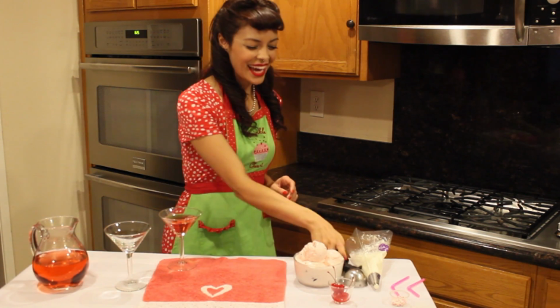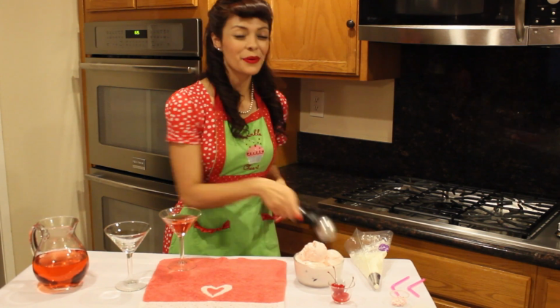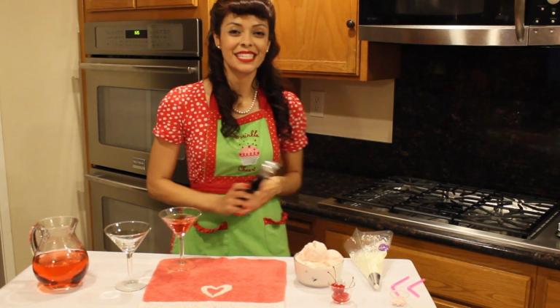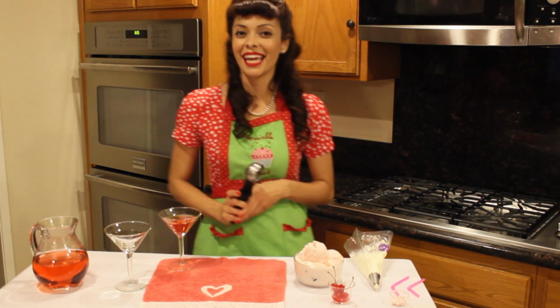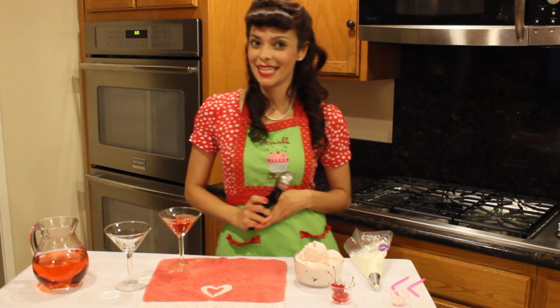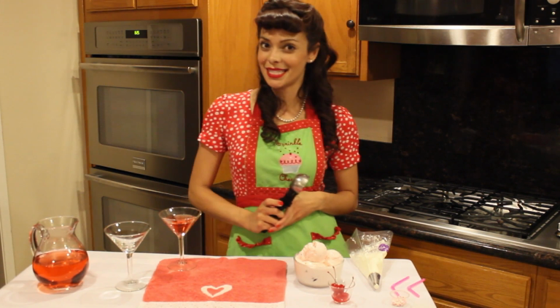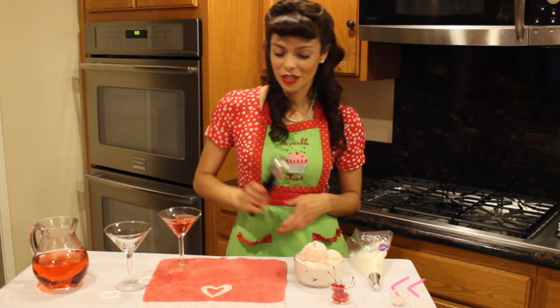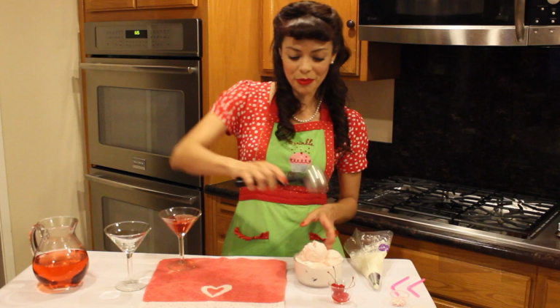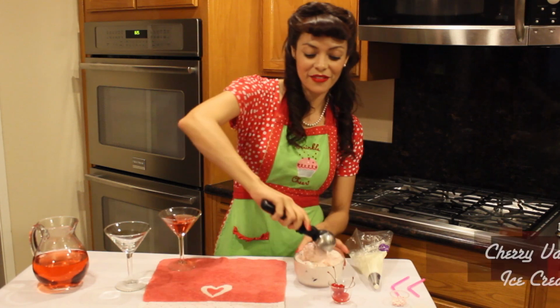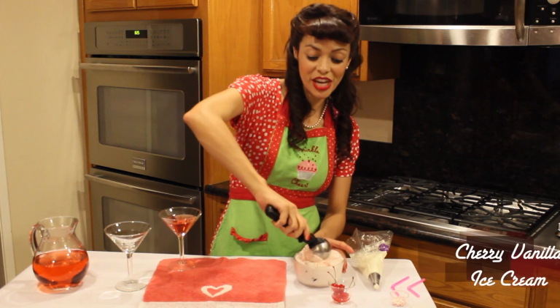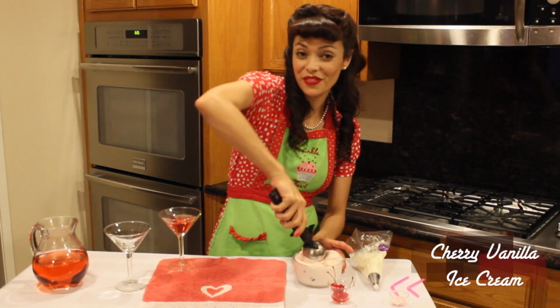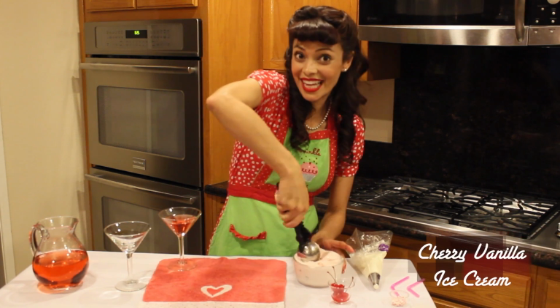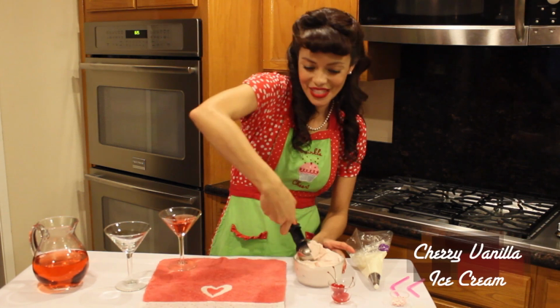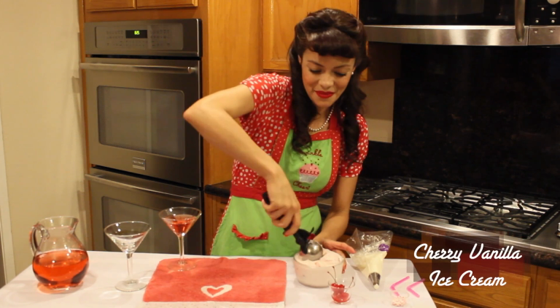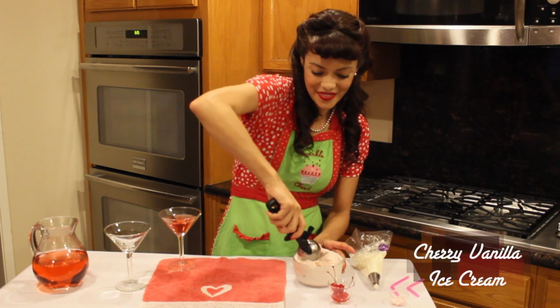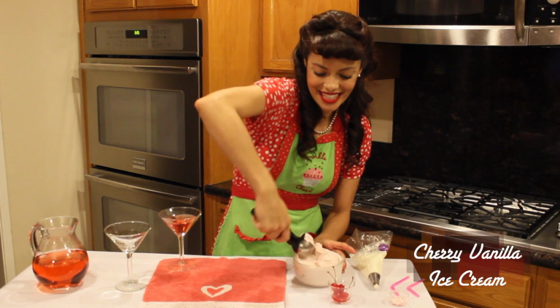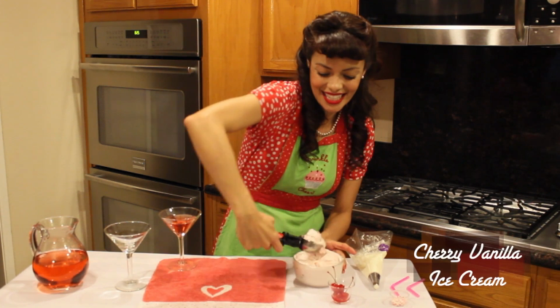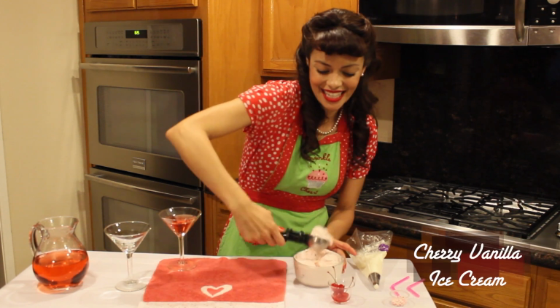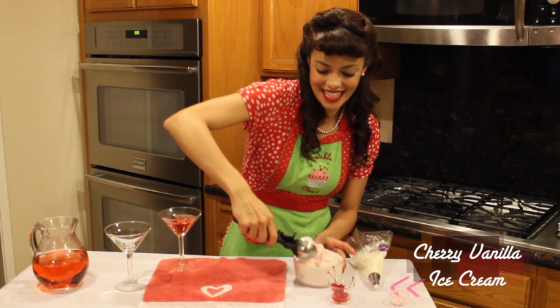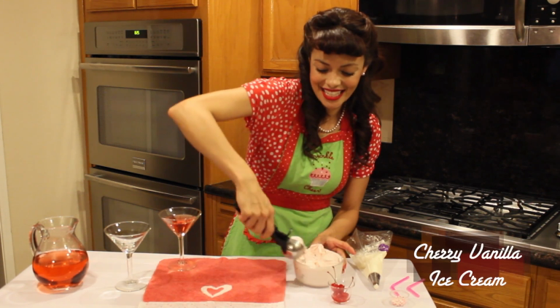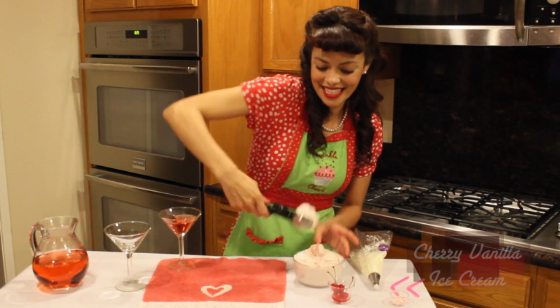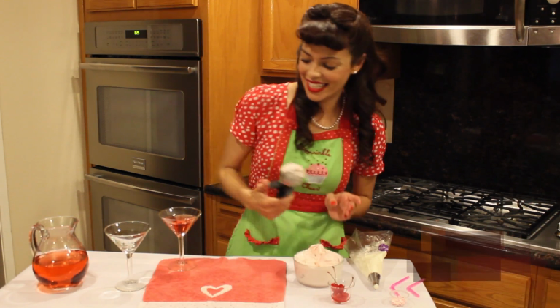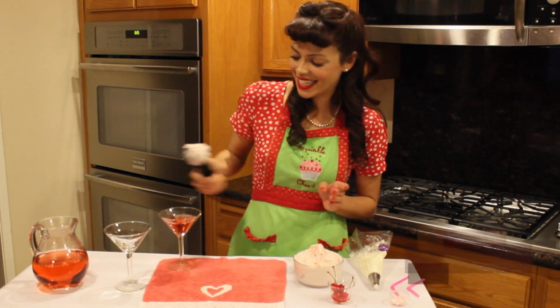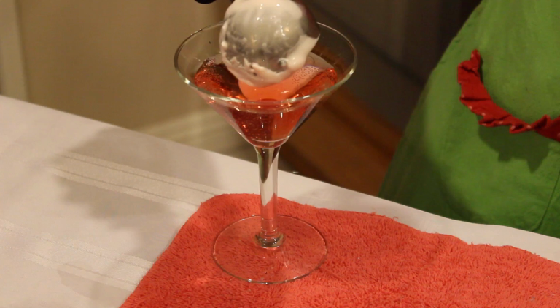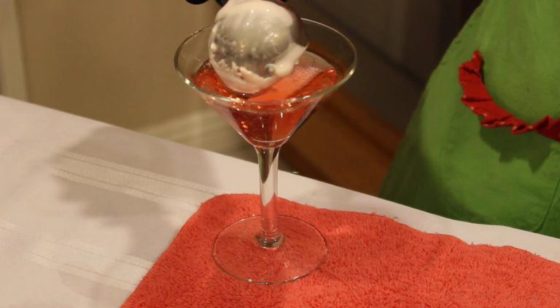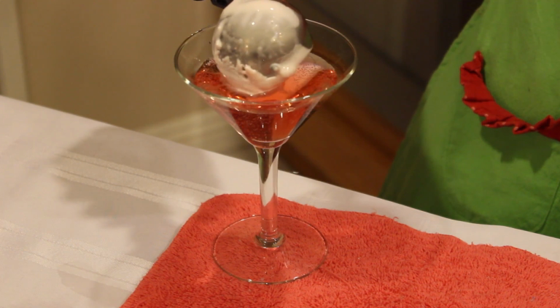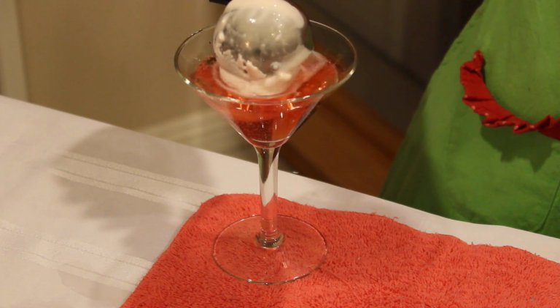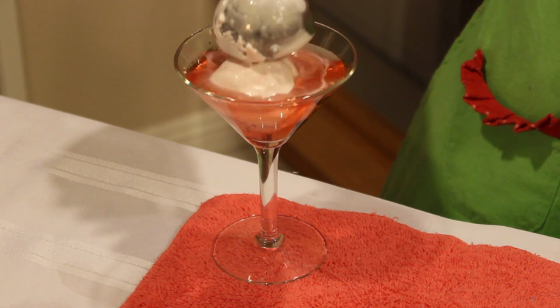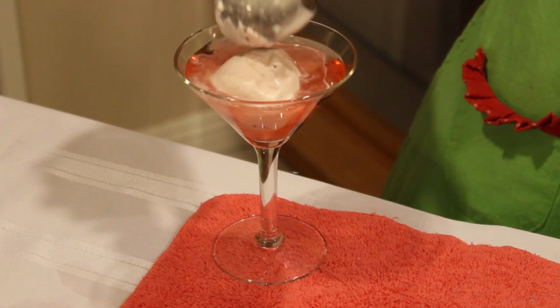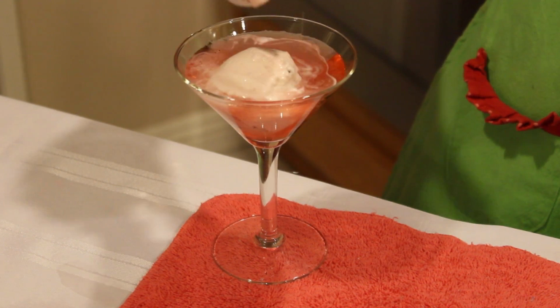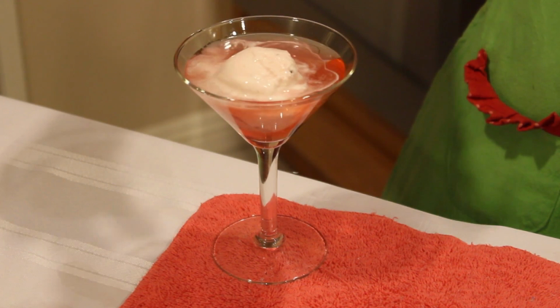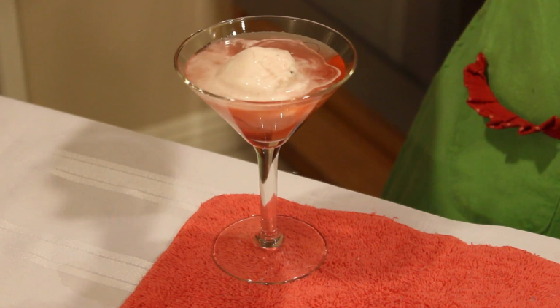I'm going to take a tasty scoop of cherry vanilla ice cream and put it right in, just like that.